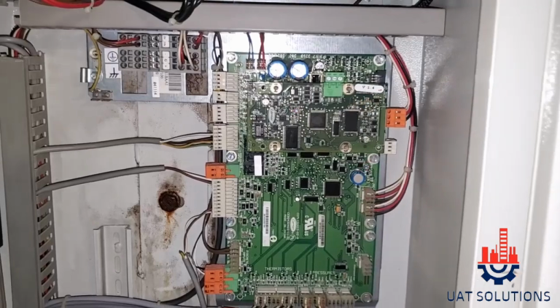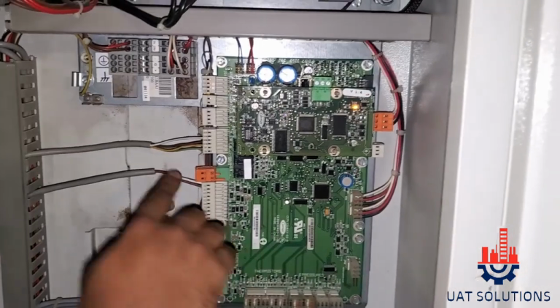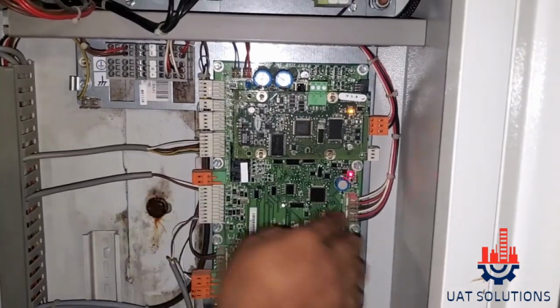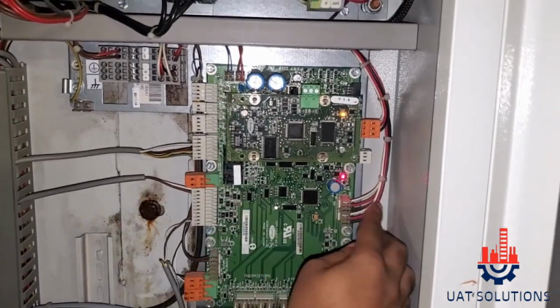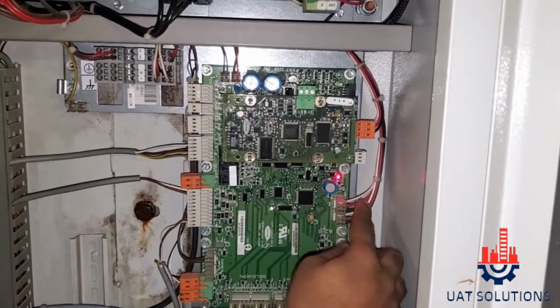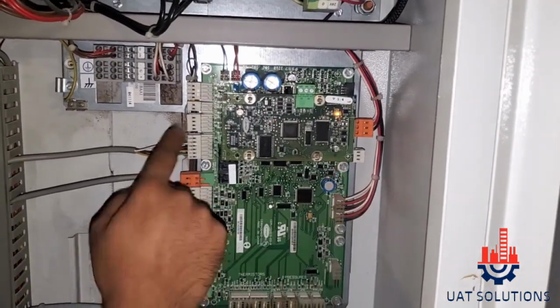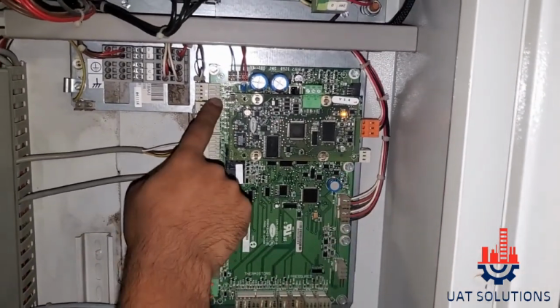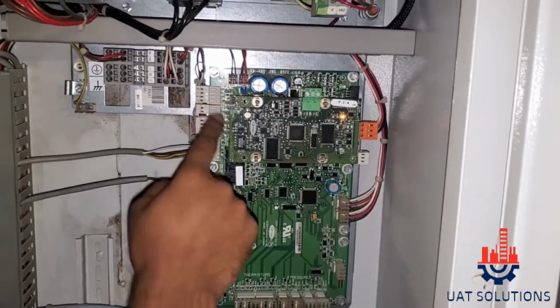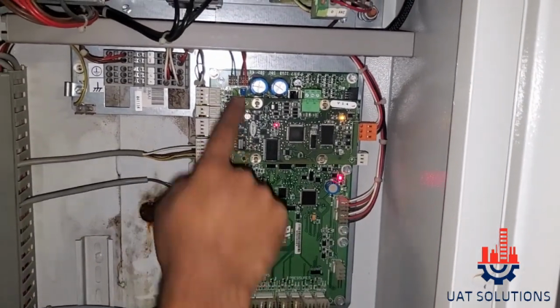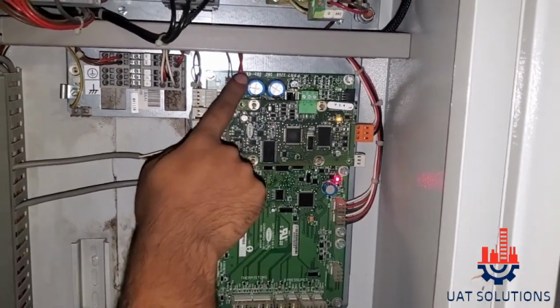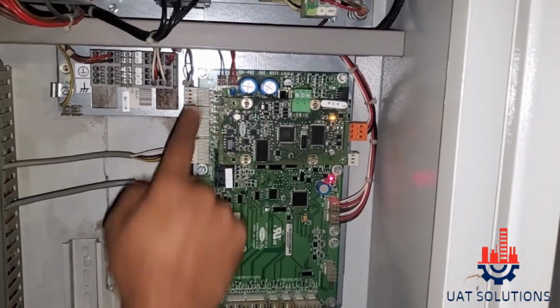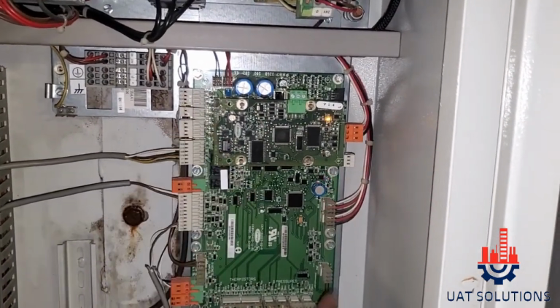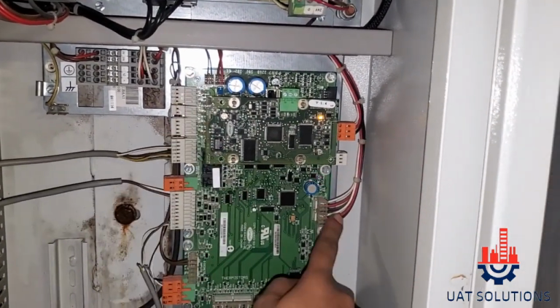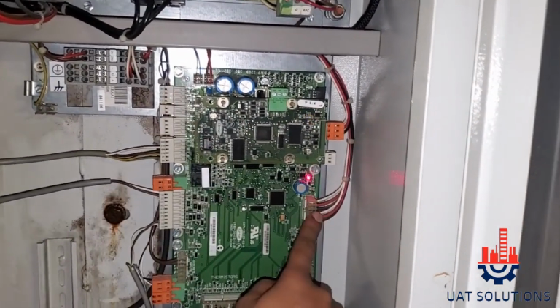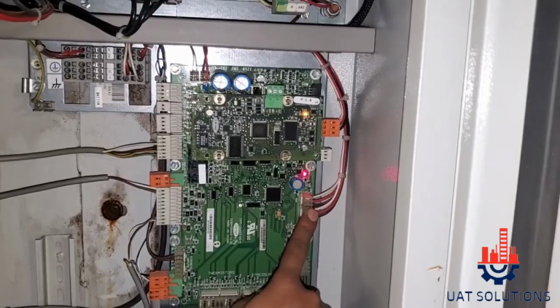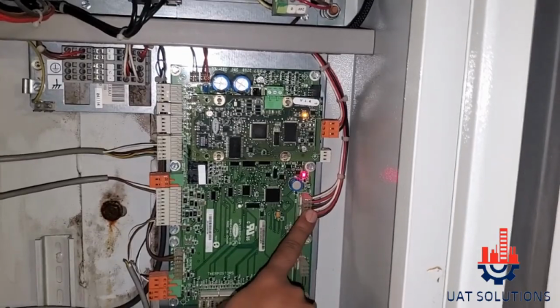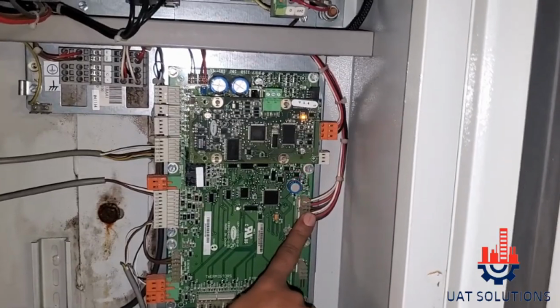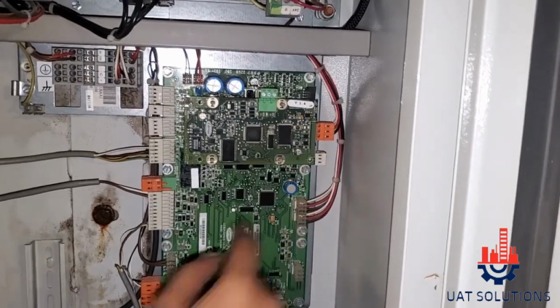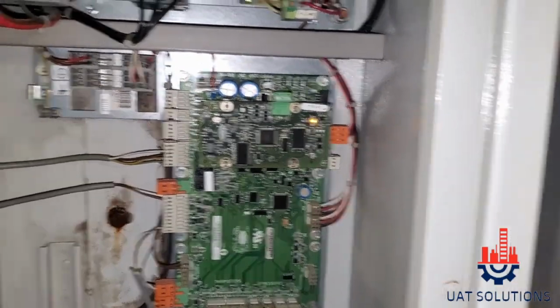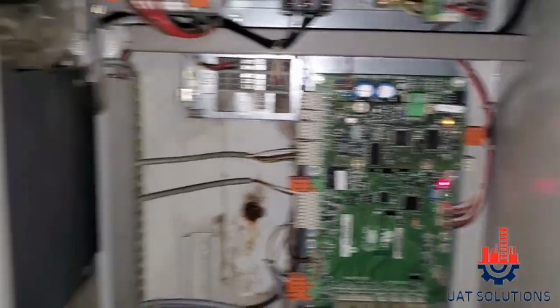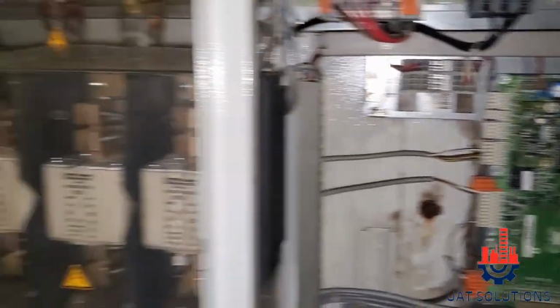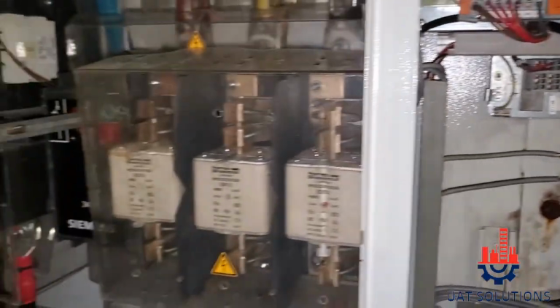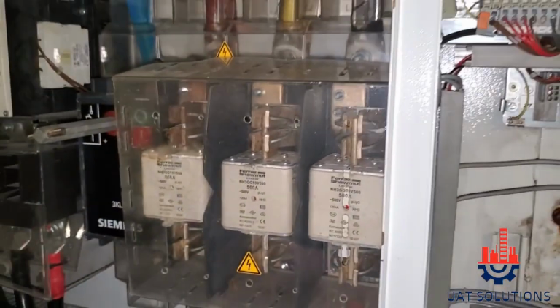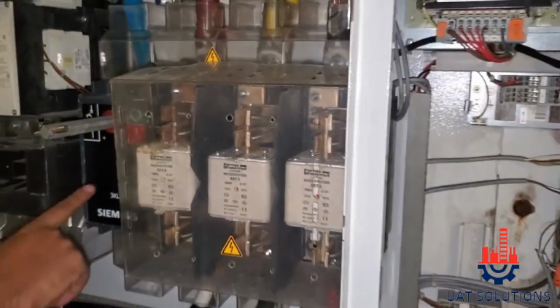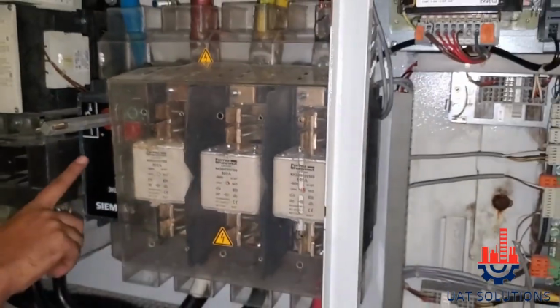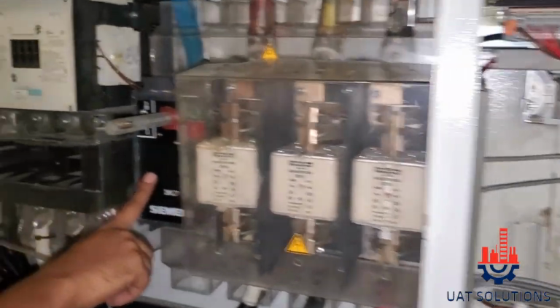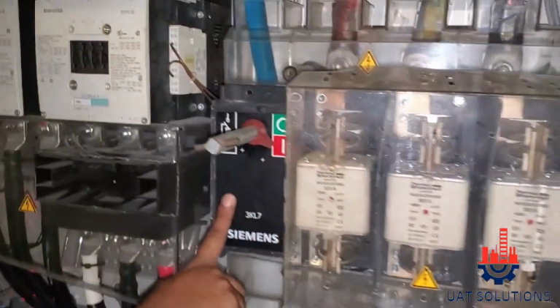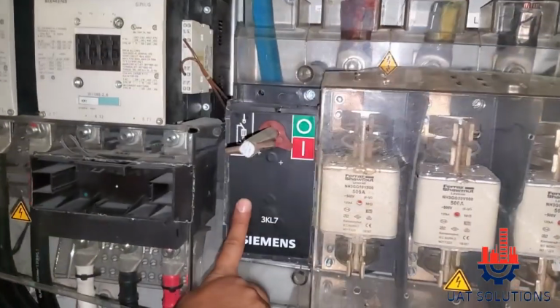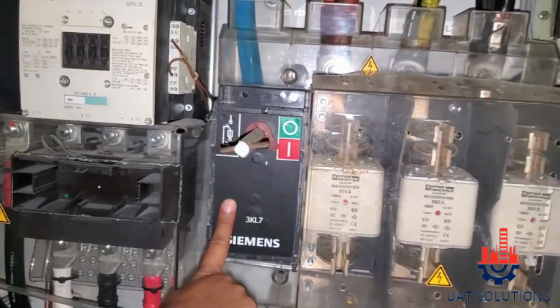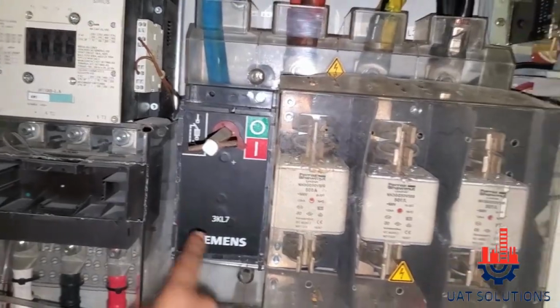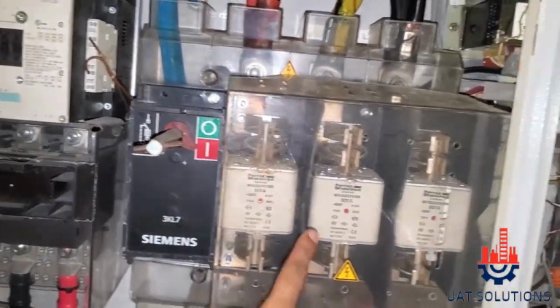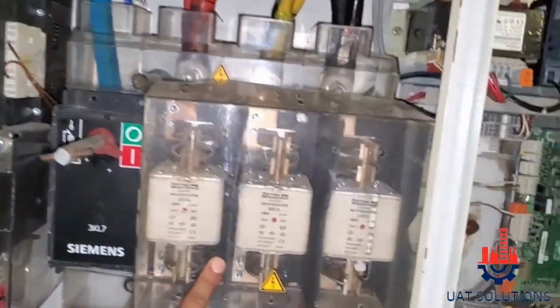COMMUNICATION WIRES, POWER WIRES, PRESSURE TRANSMITTERS, ISOLATING SWITCH, FUSE BOX.